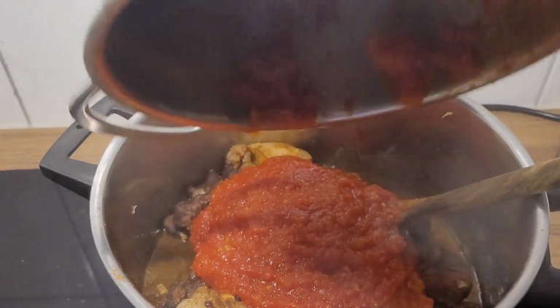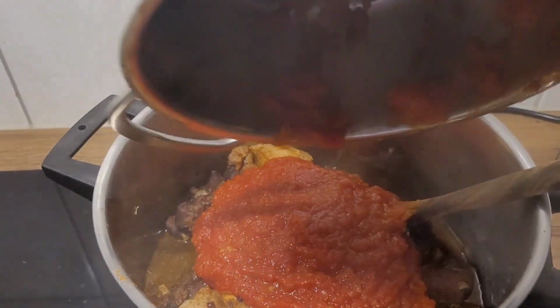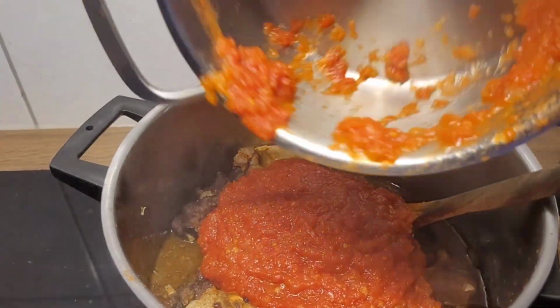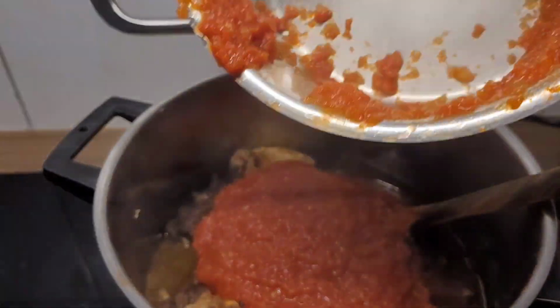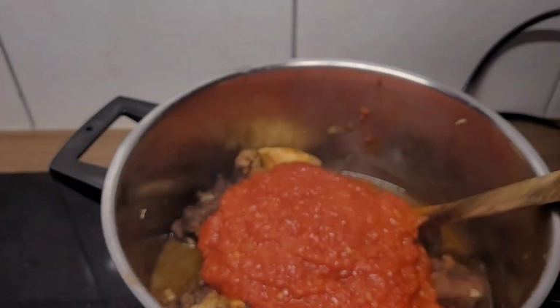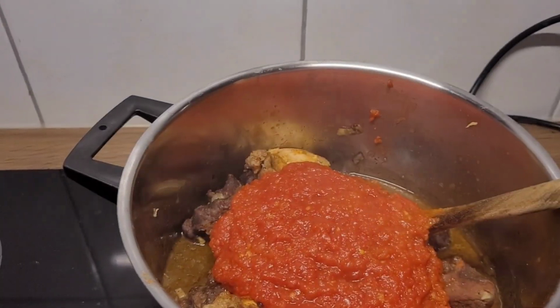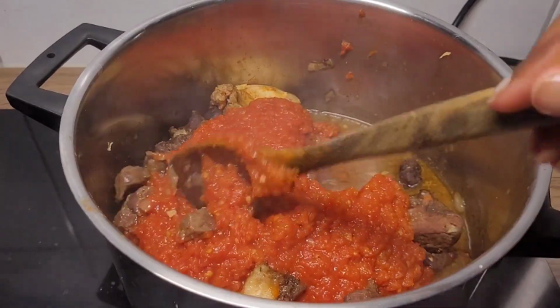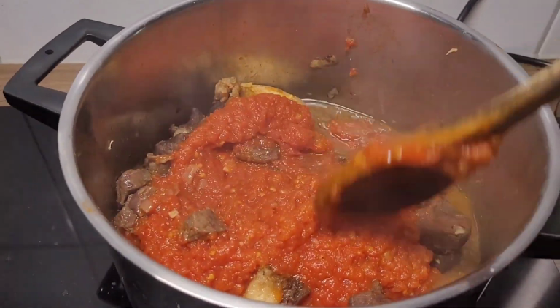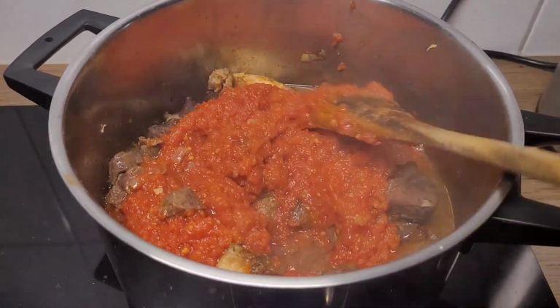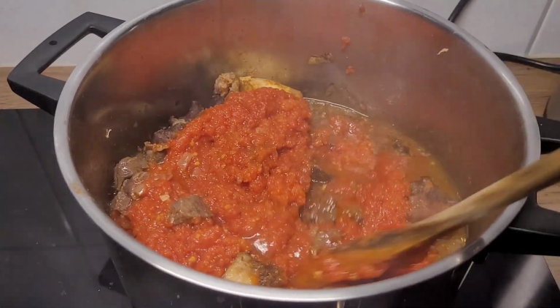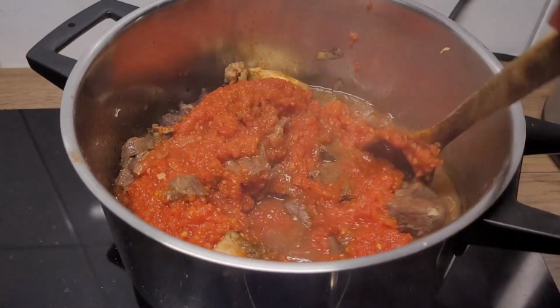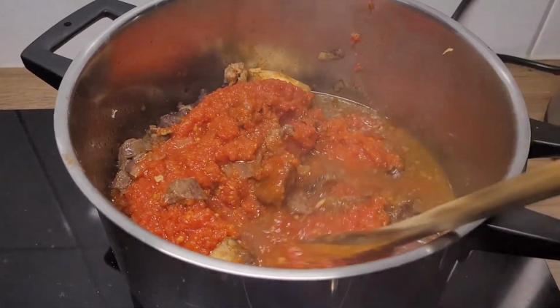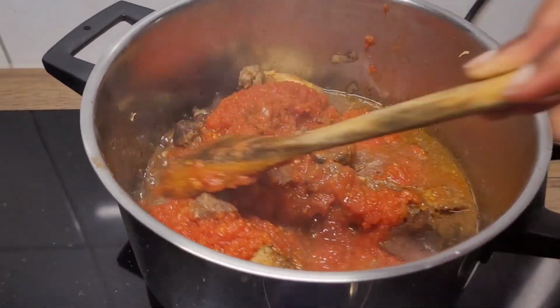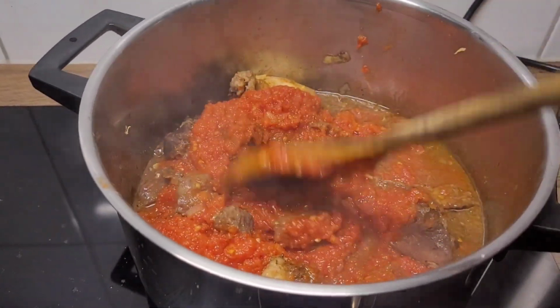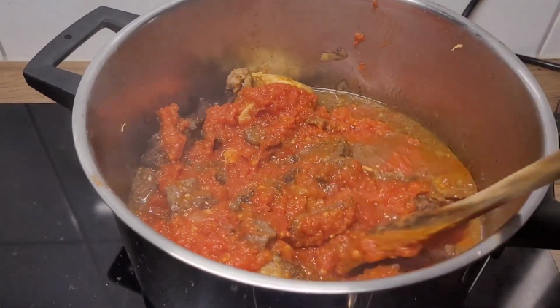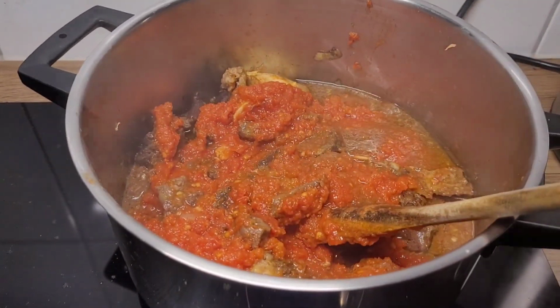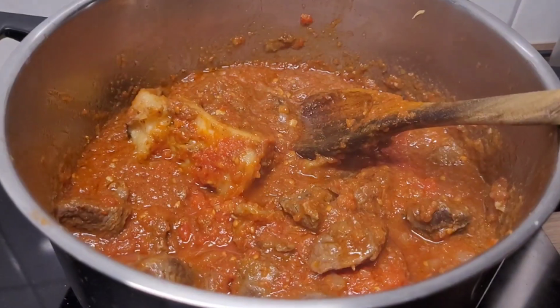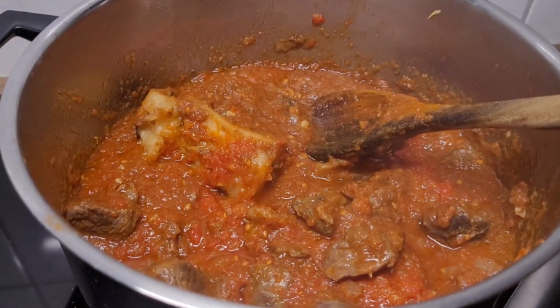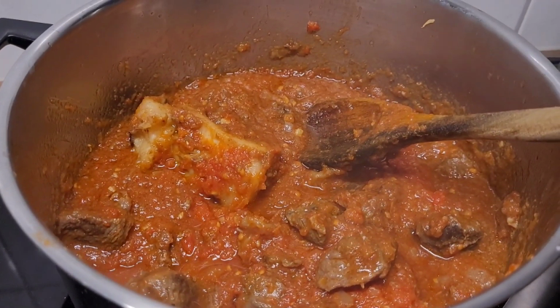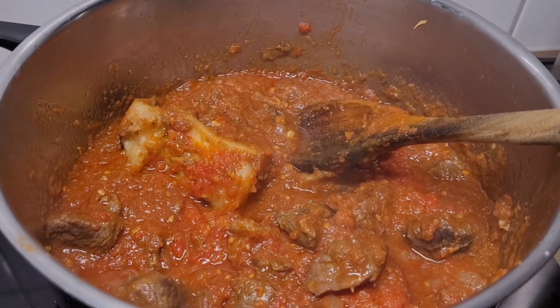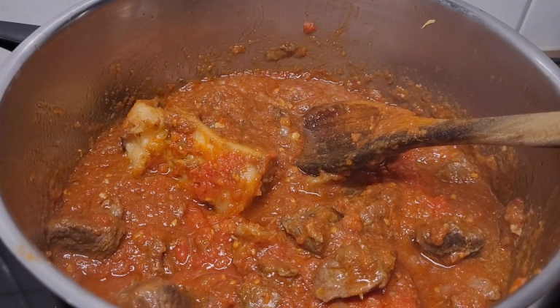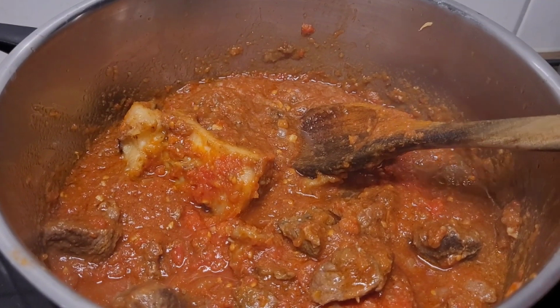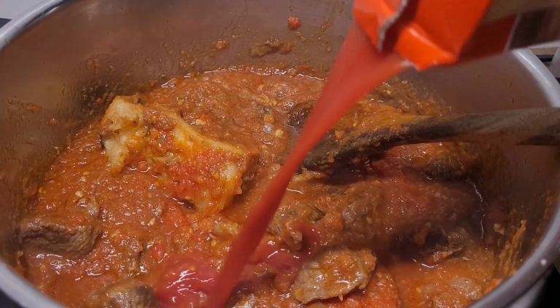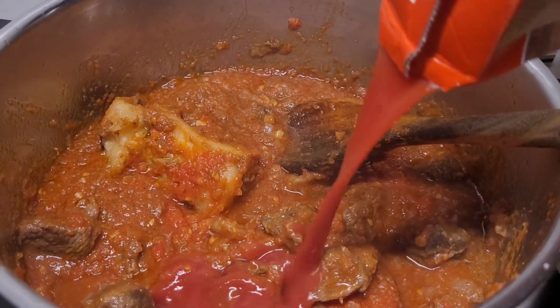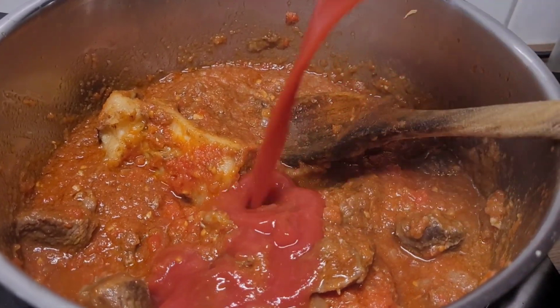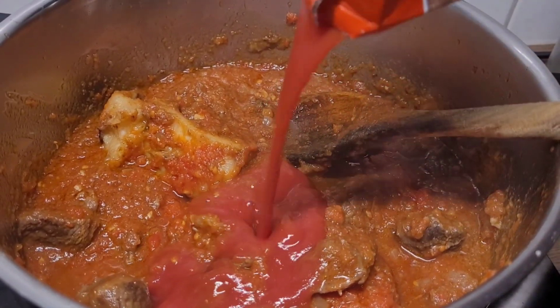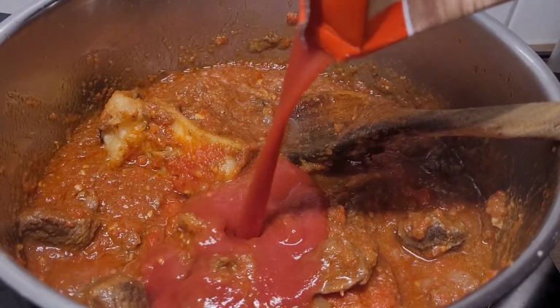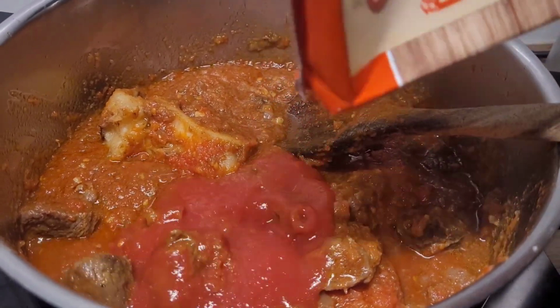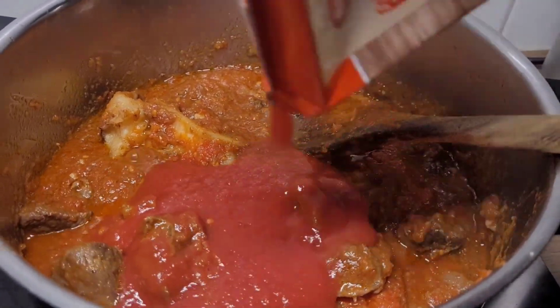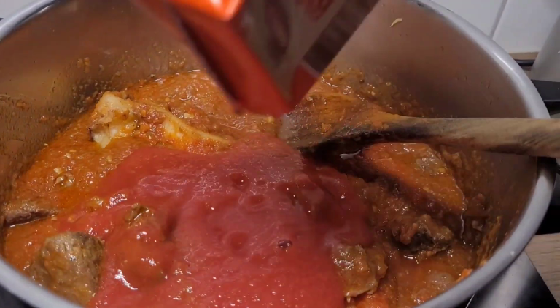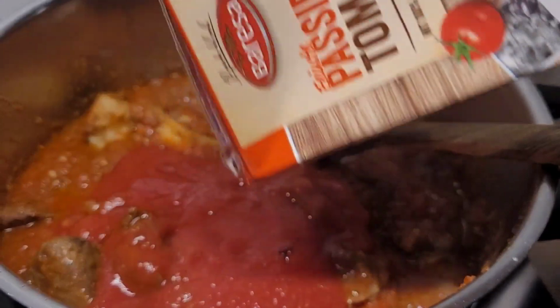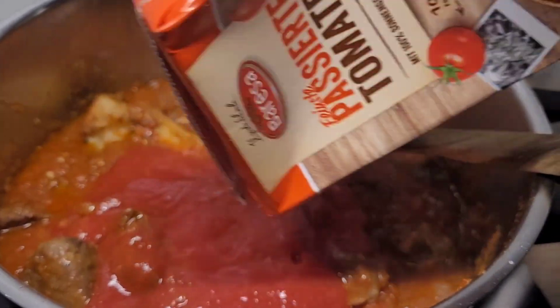After adding the tomato mixture, I stir it for a bit and cook it a bit longer. I also add a can or carton of tomato passata to thicken up the sauce.